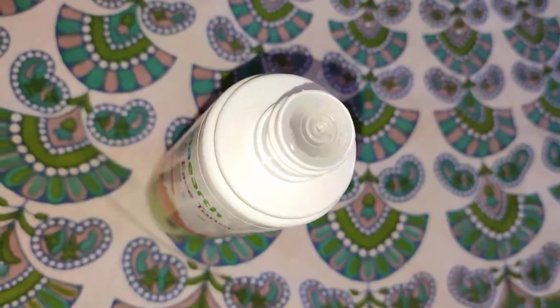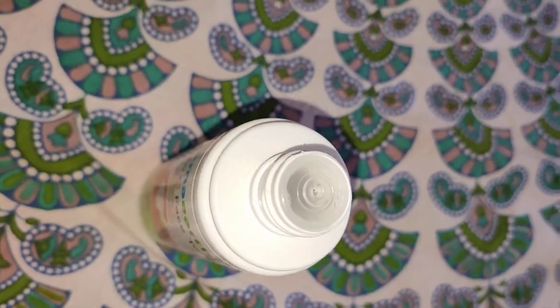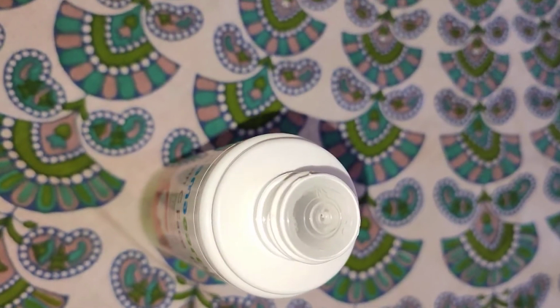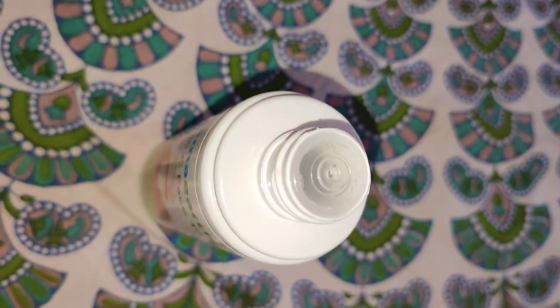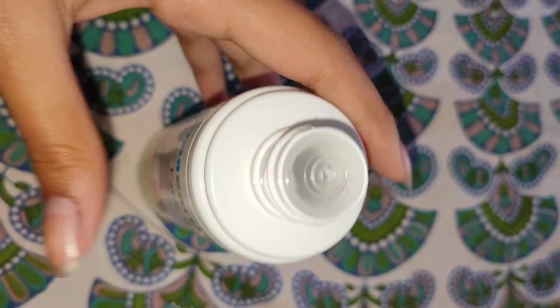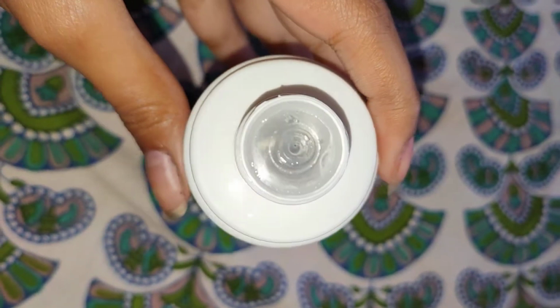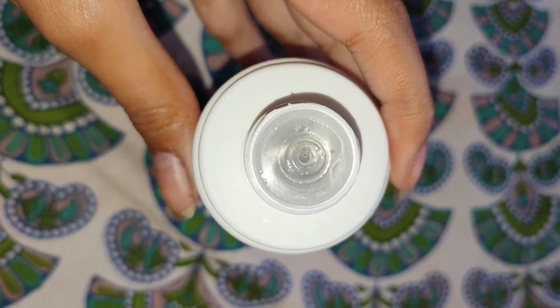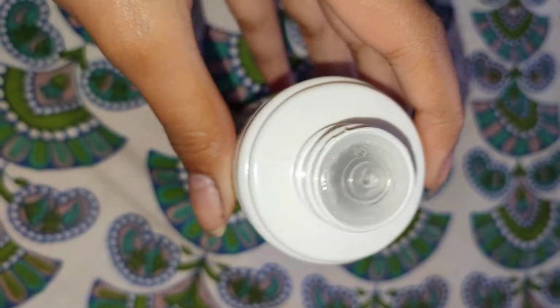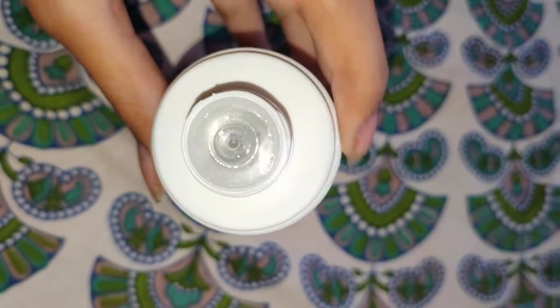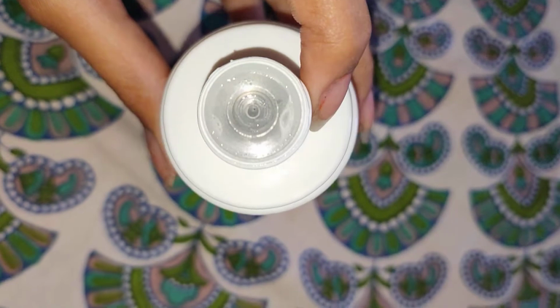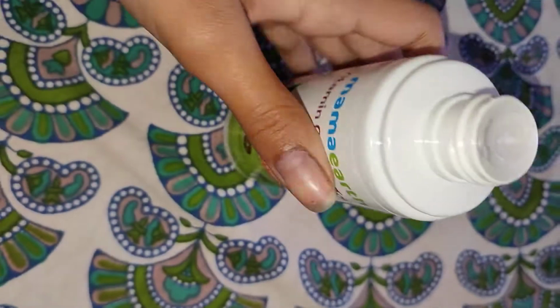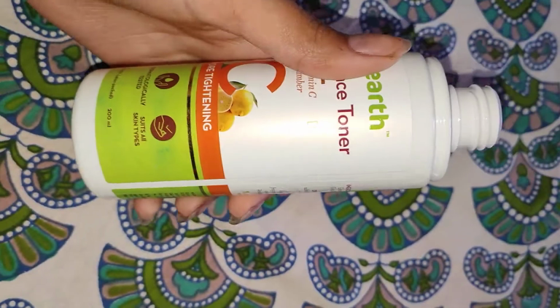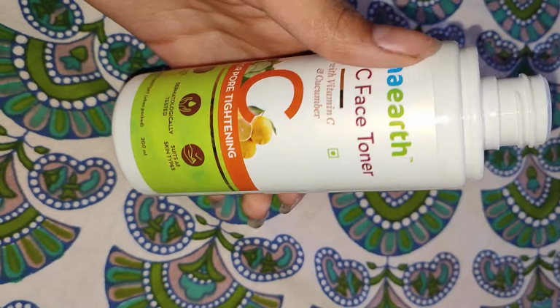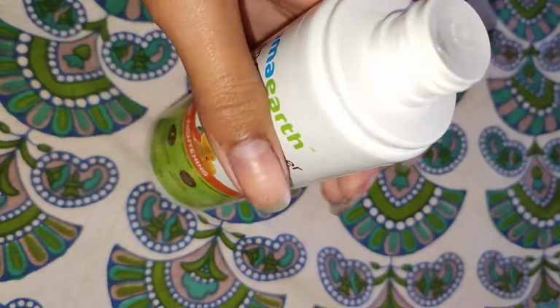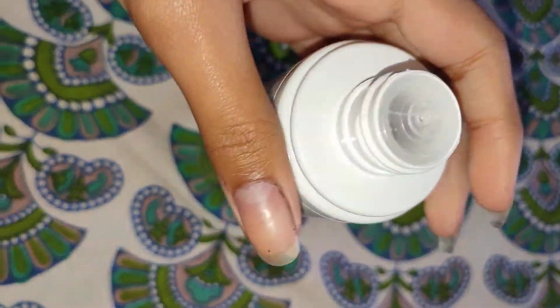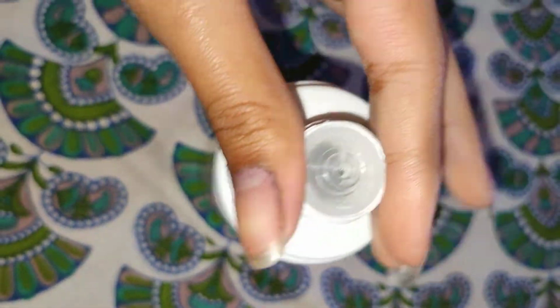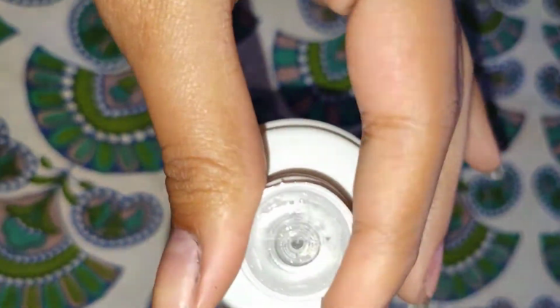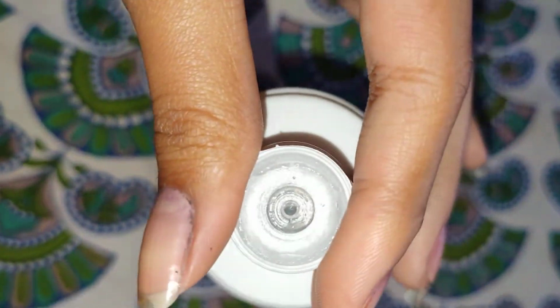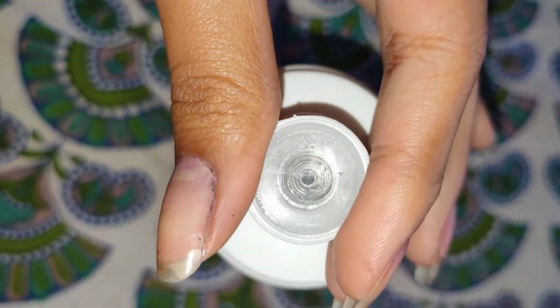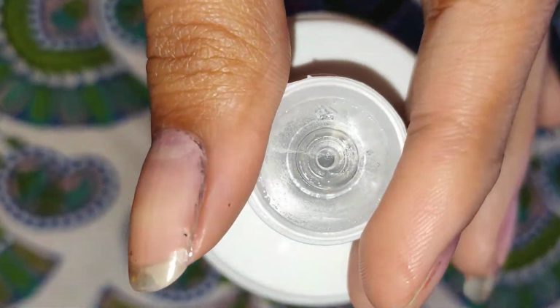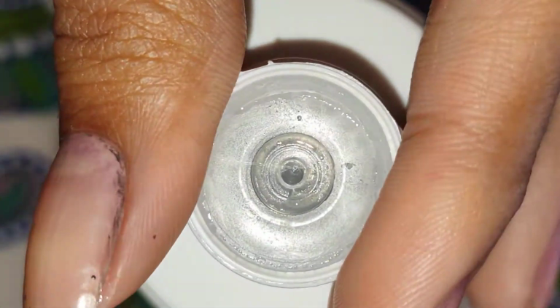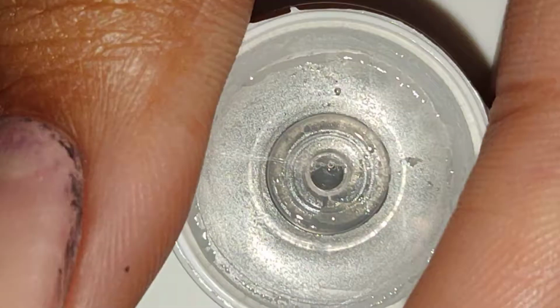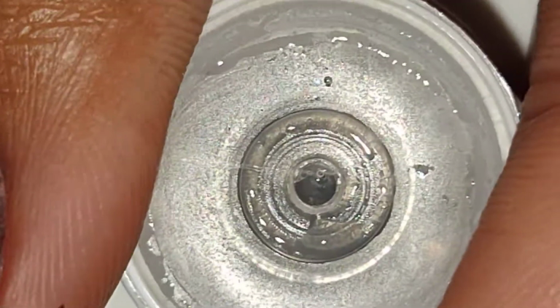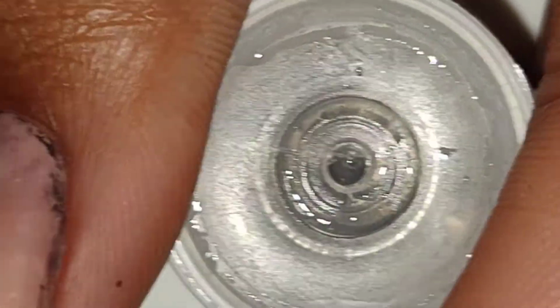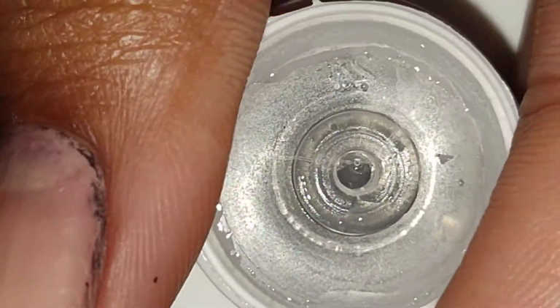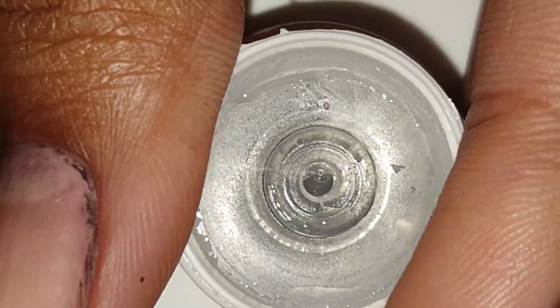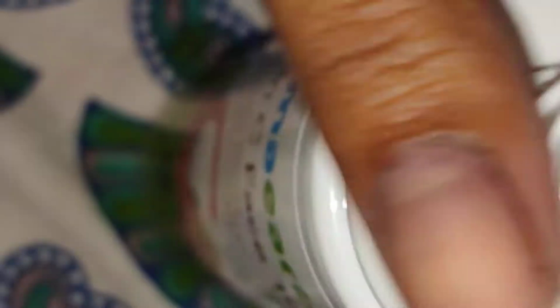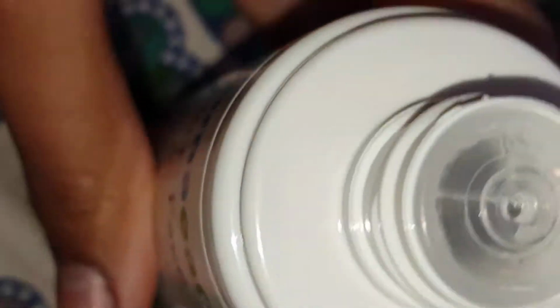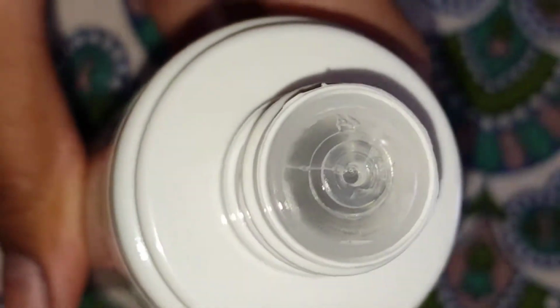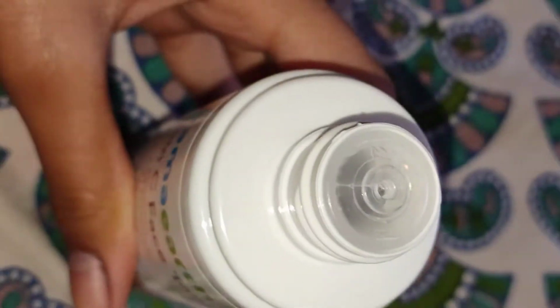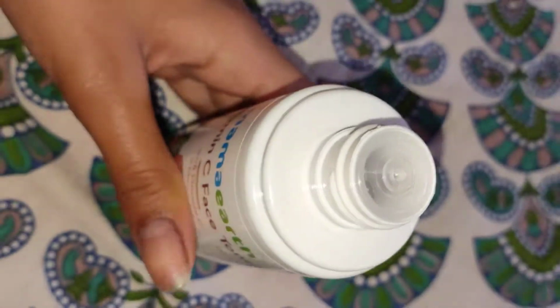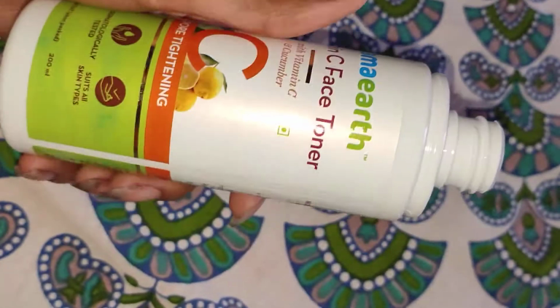The packaging has a small hole, as you can see. And this is a very refreshing toner.